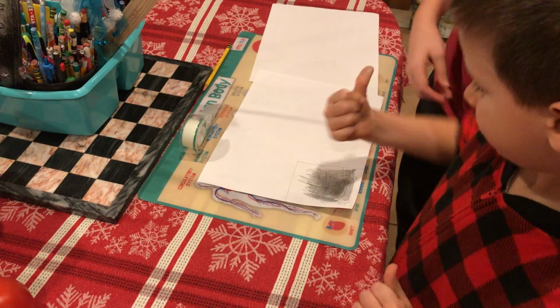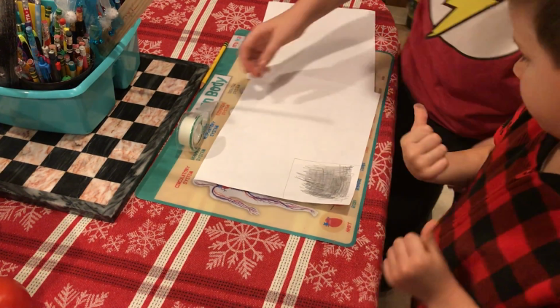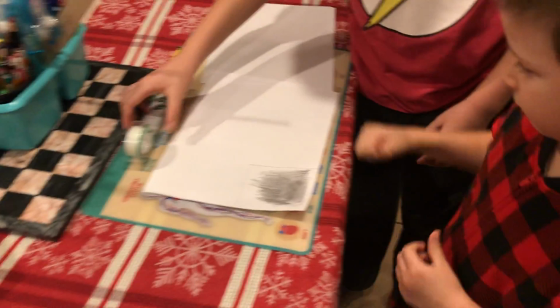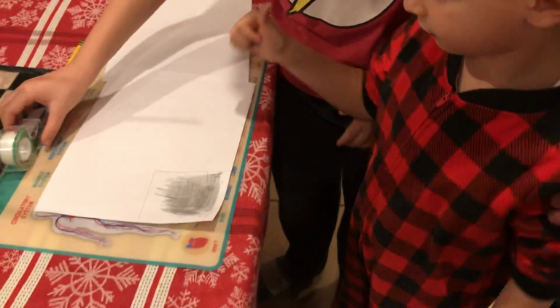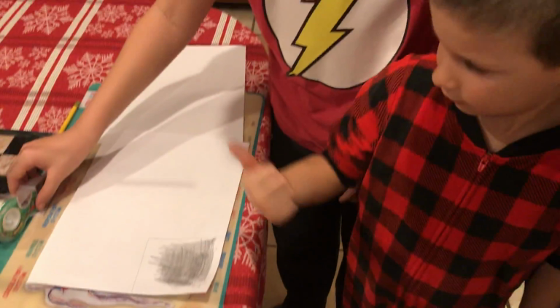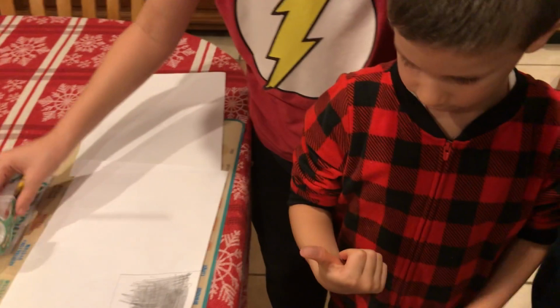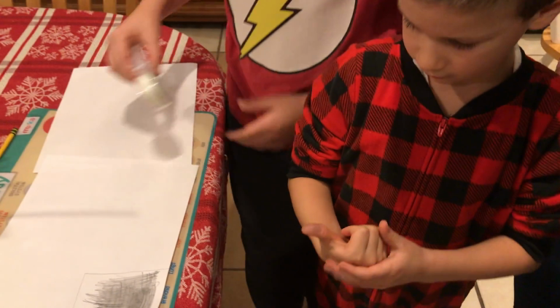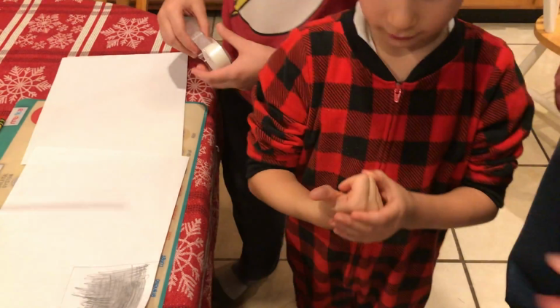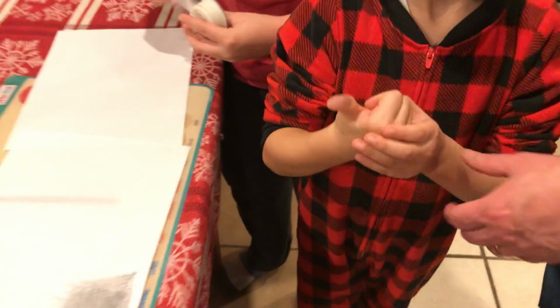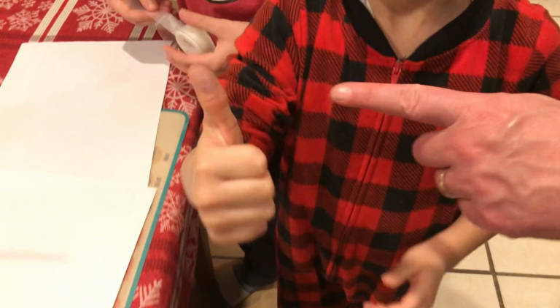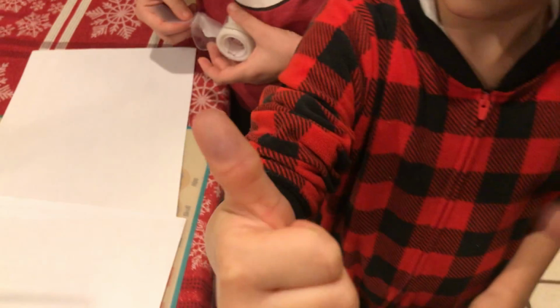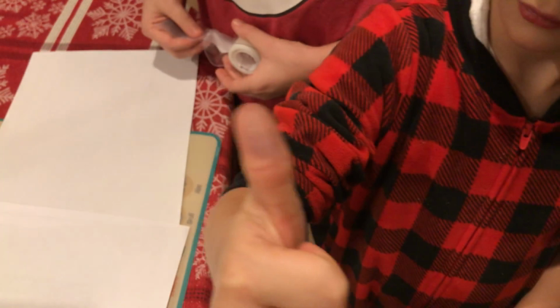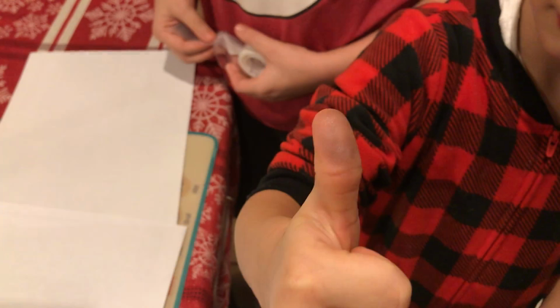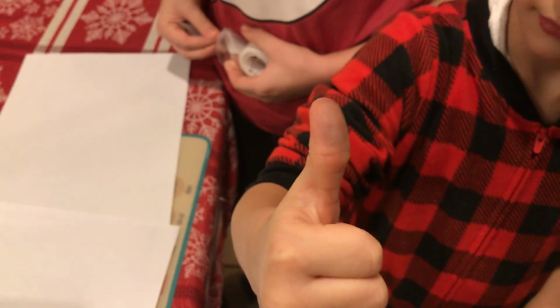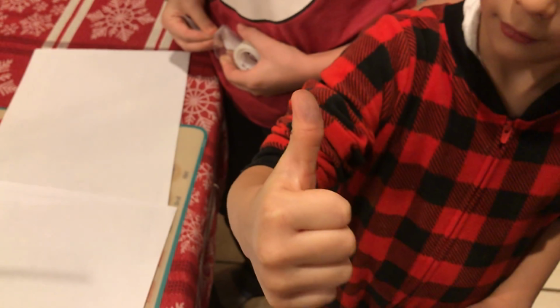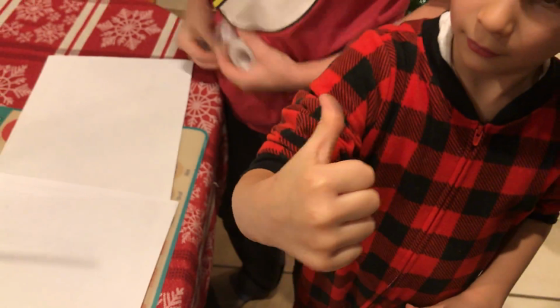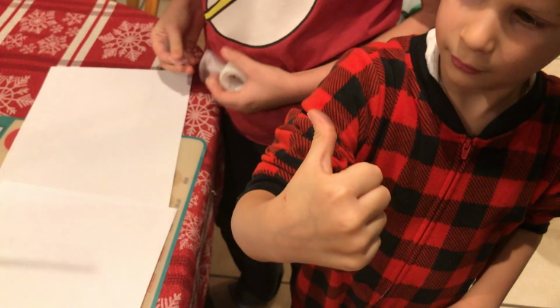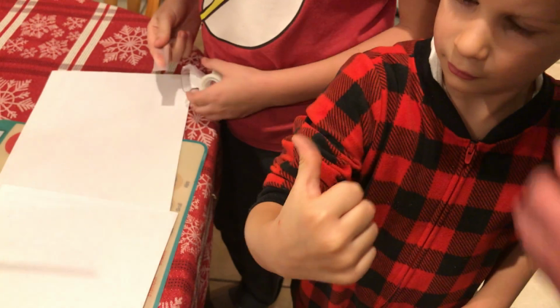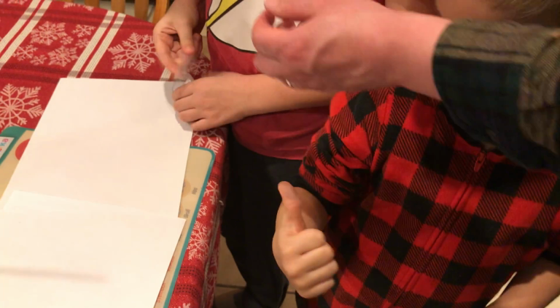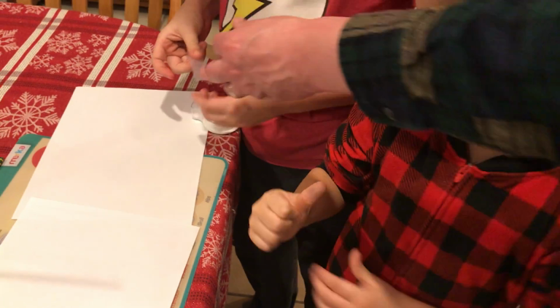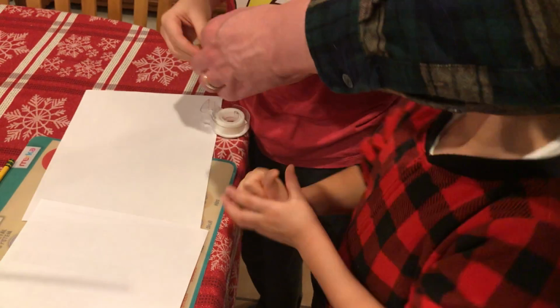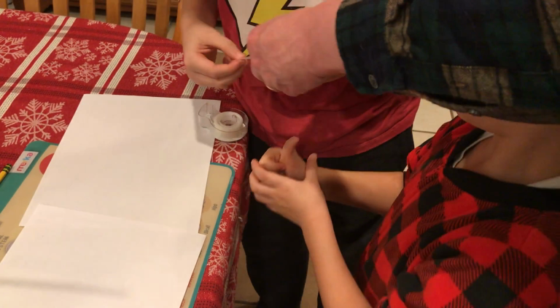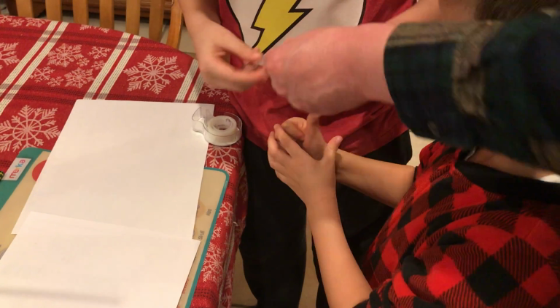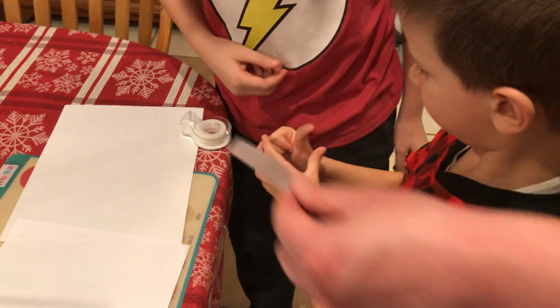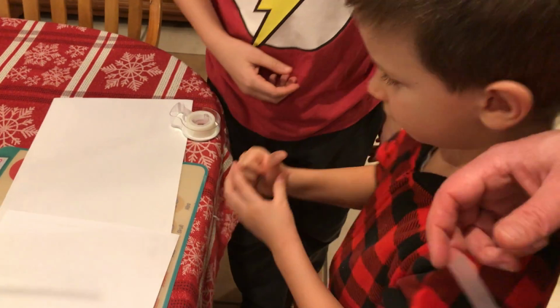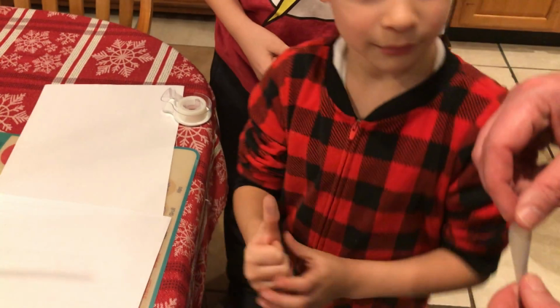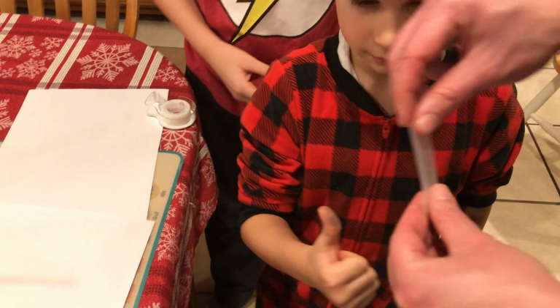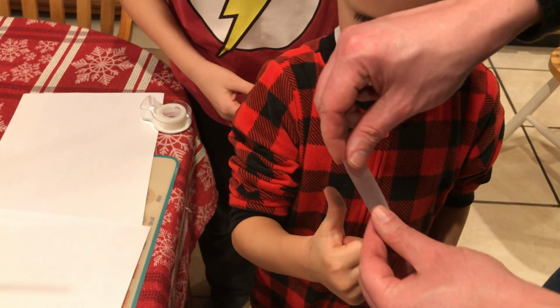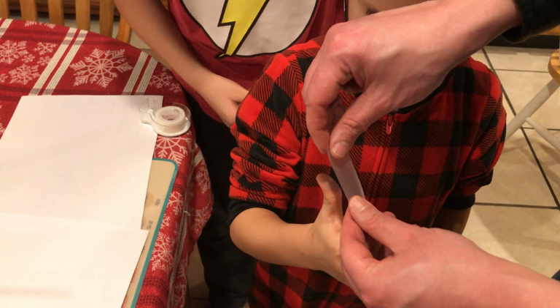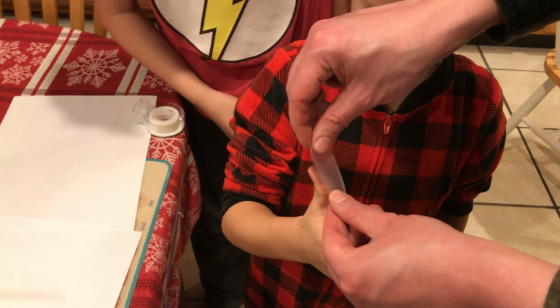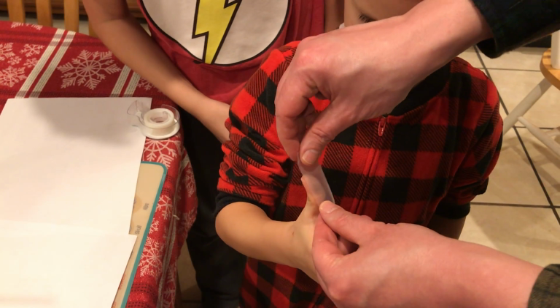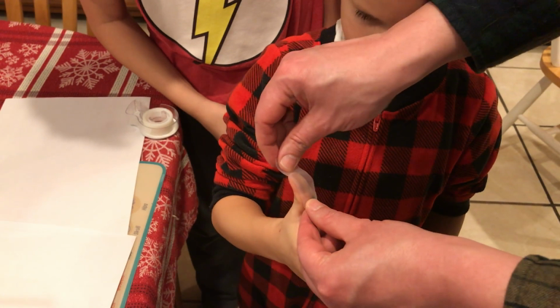Hold up your thumb, Liam, so people can see it toward the camera. You can see the graphite on the thumb. We then need to take a piece of tape, look toward the camera Liam, and place it on the thumb like so.